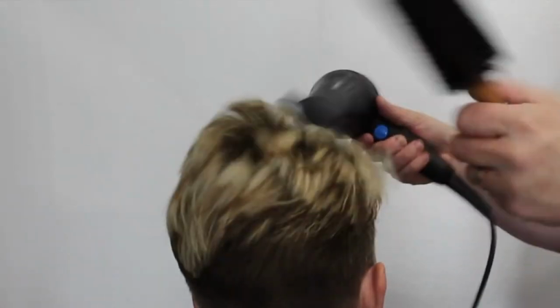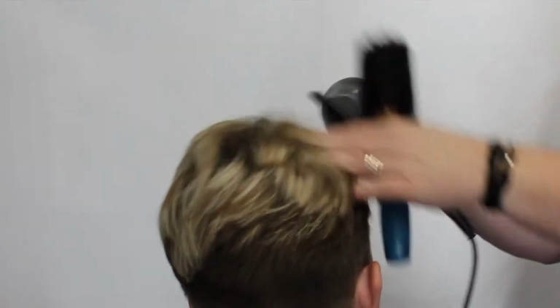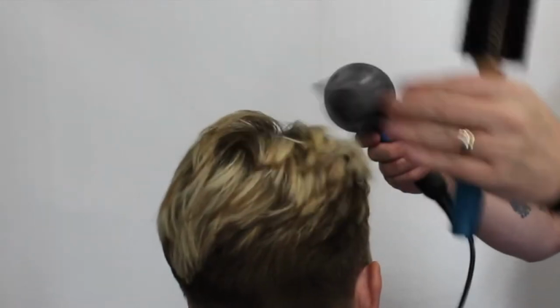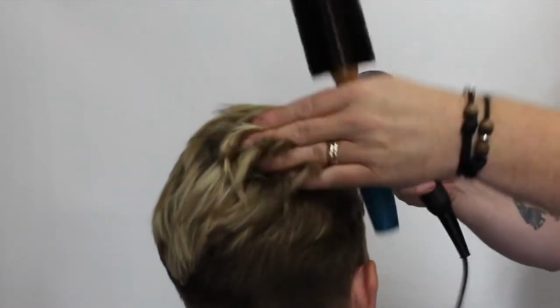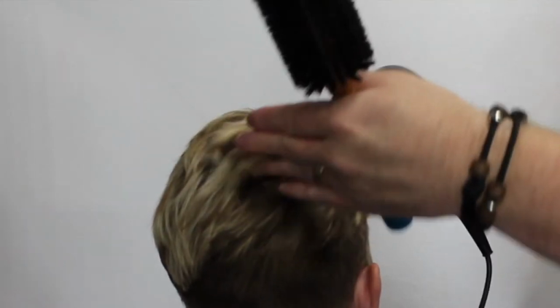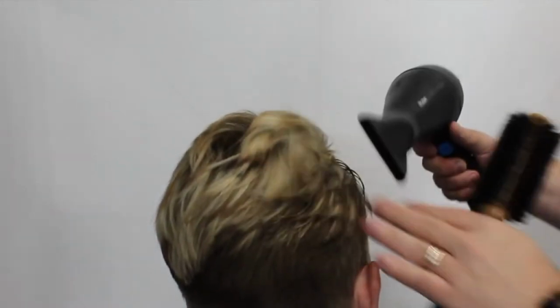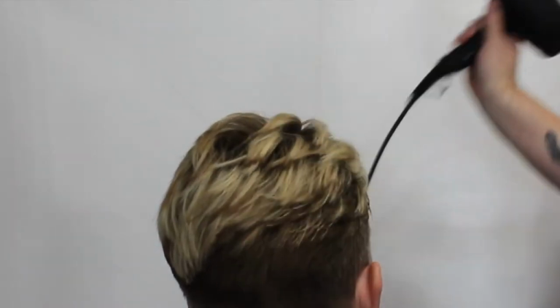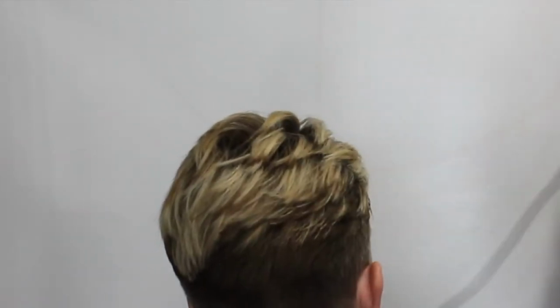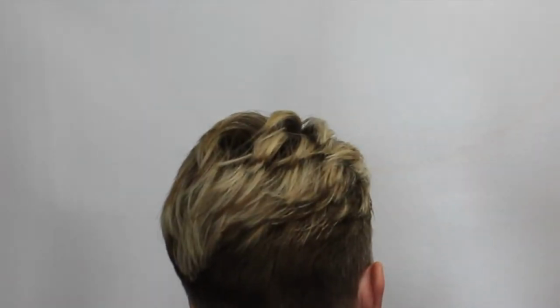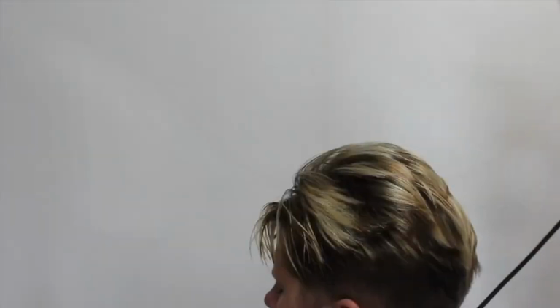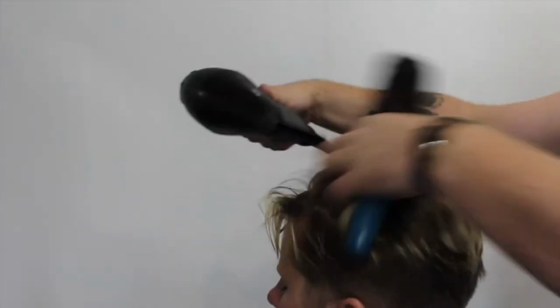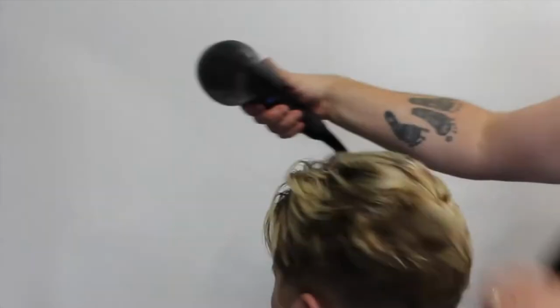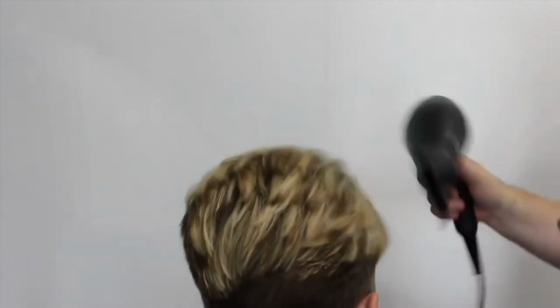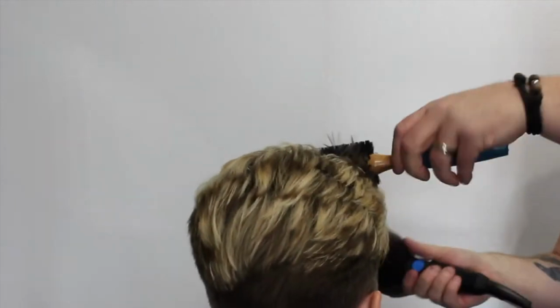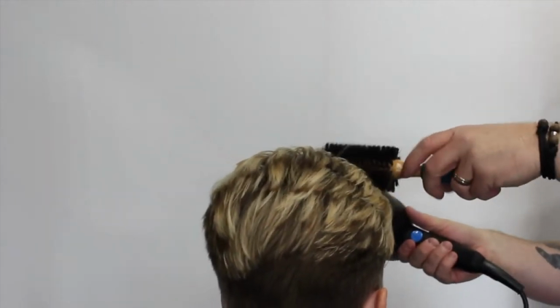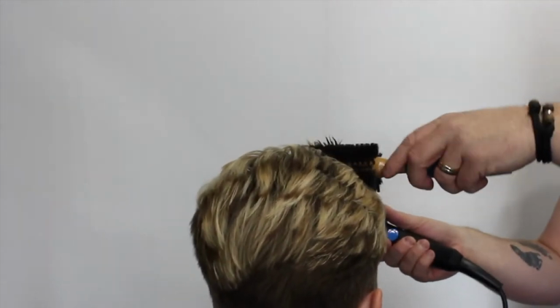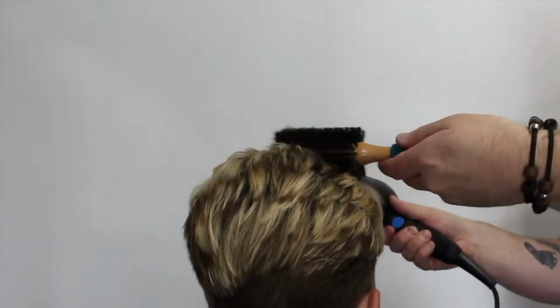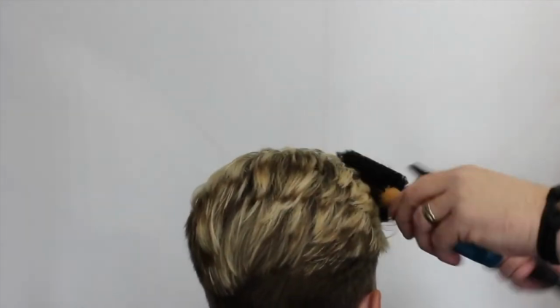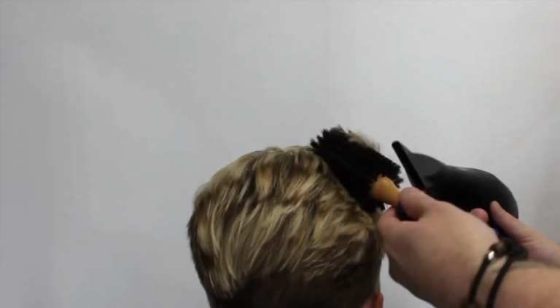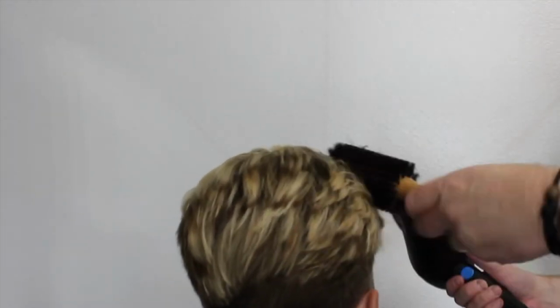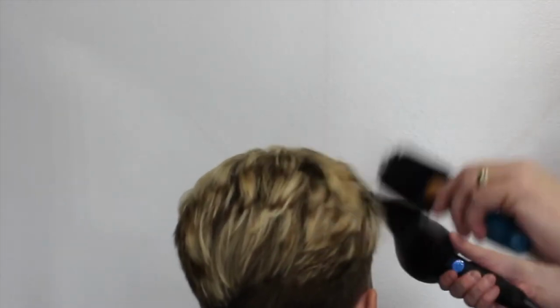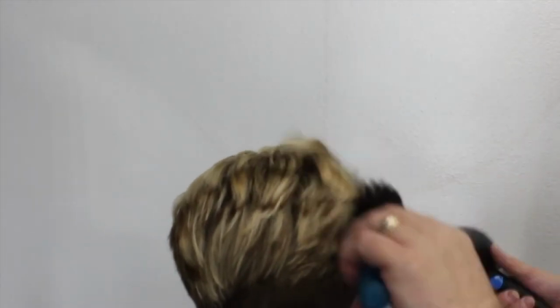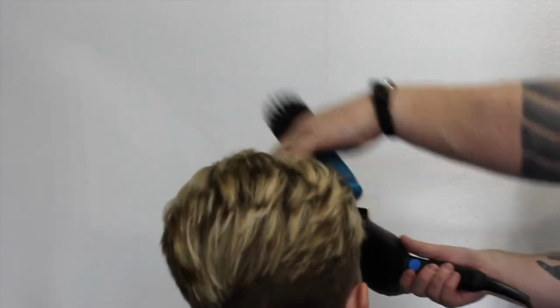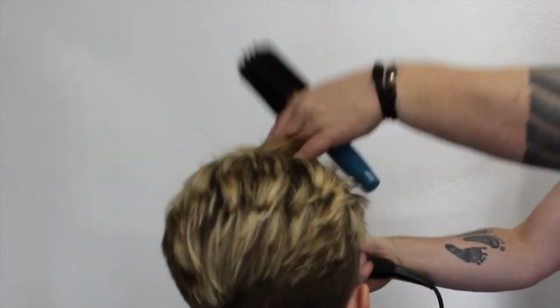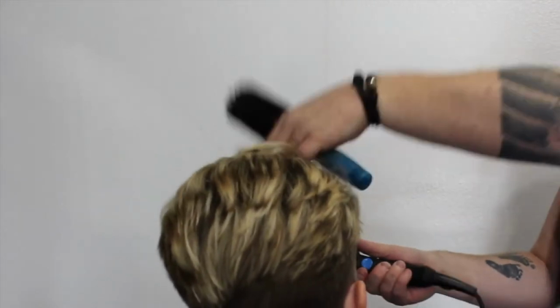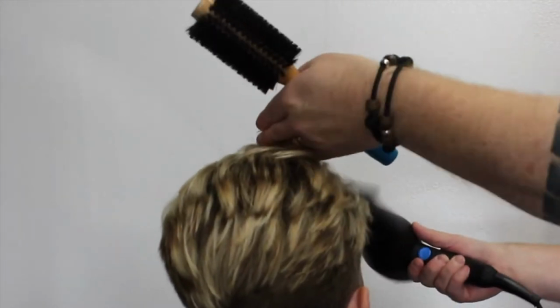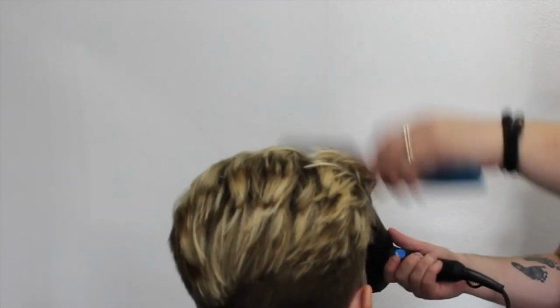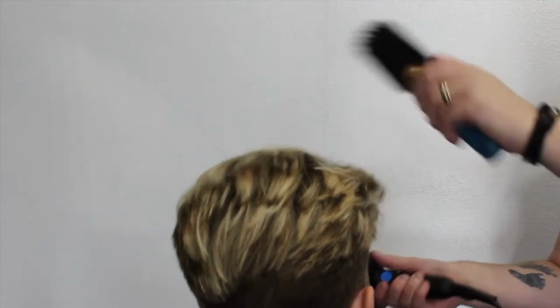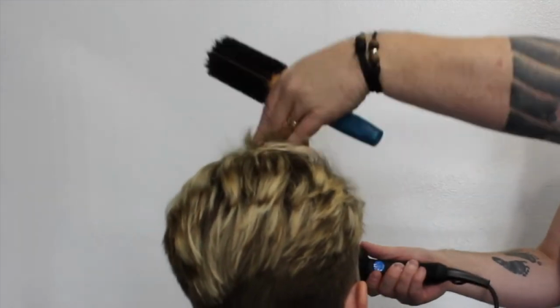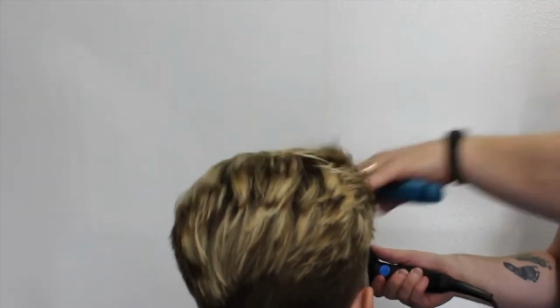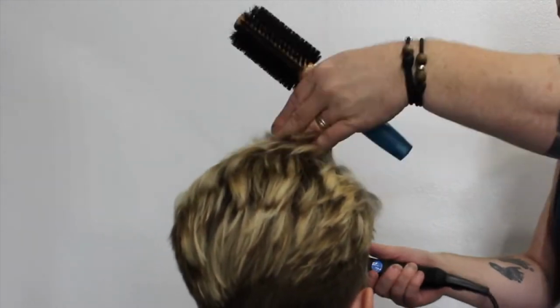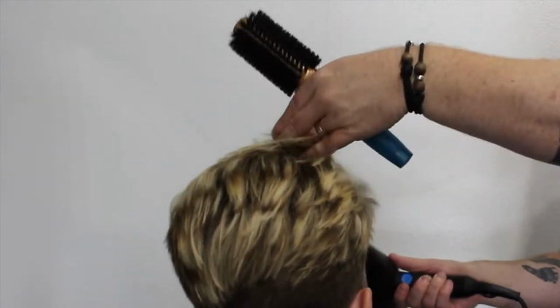Now that we've nearly got to the front, I'm gonna add a little bit more product in the front, then I'm gonna over-direct it as I'm drying it. I'm gonna use my fingers quite a bit here just to lift it up.